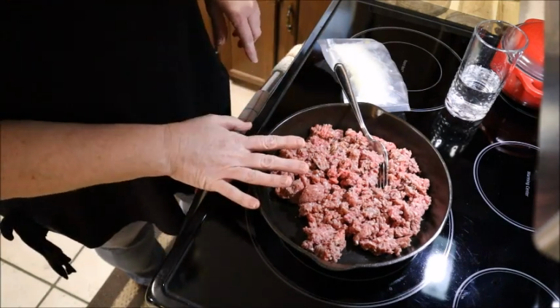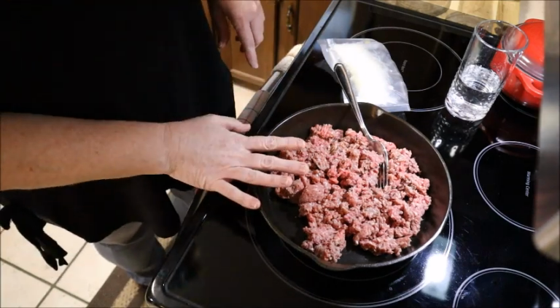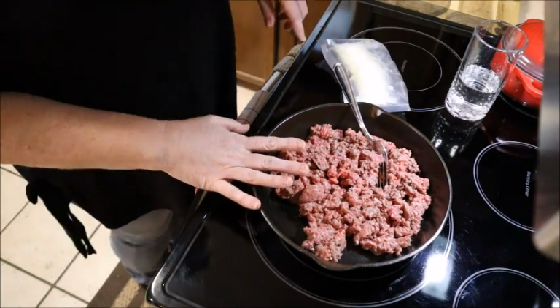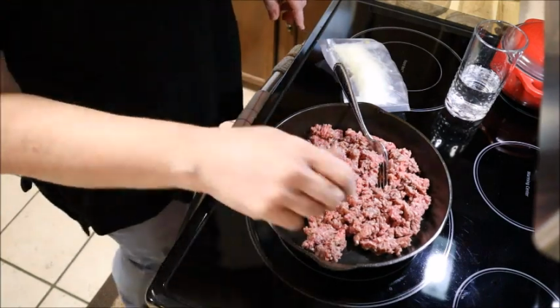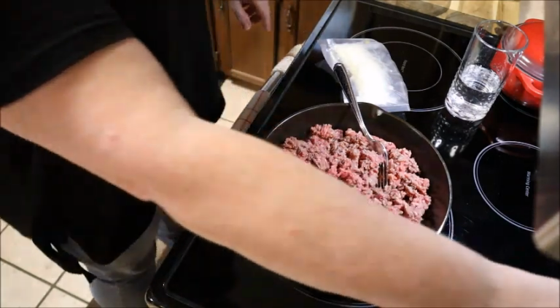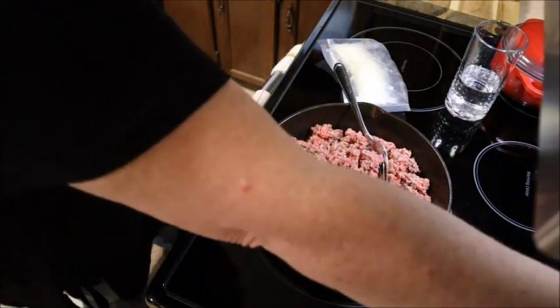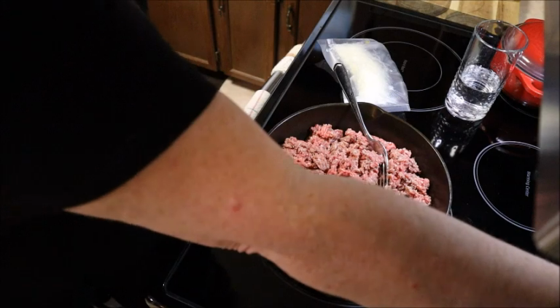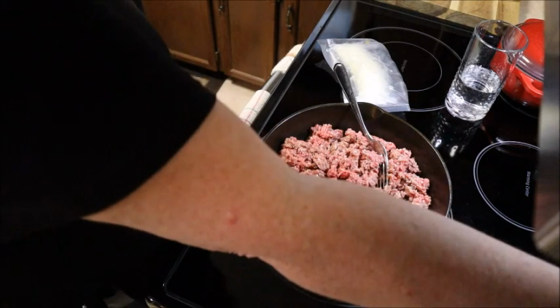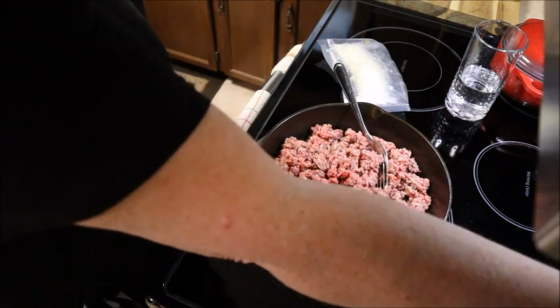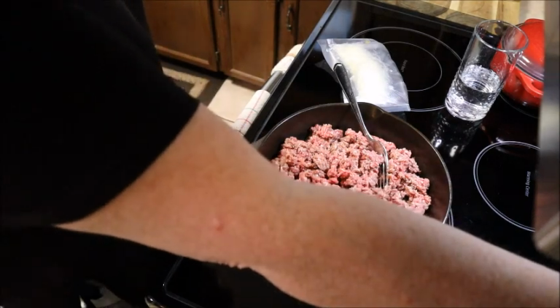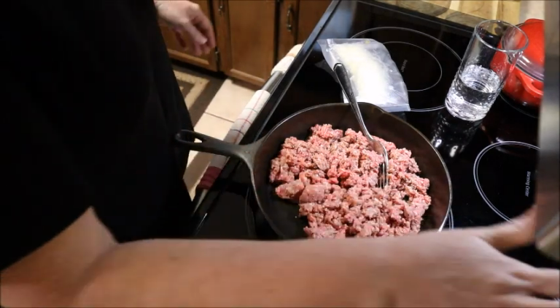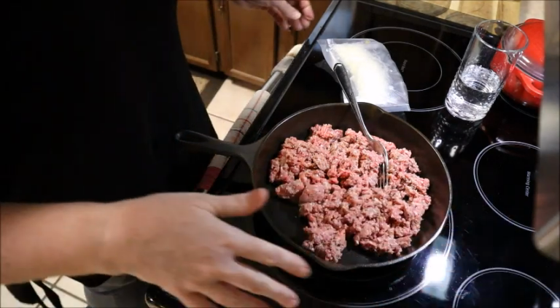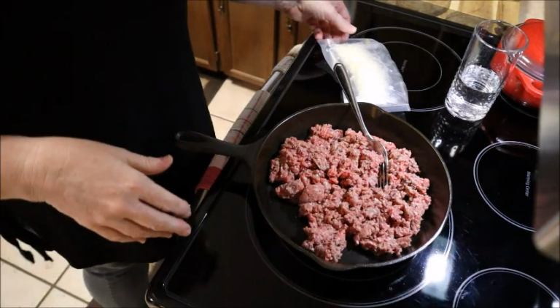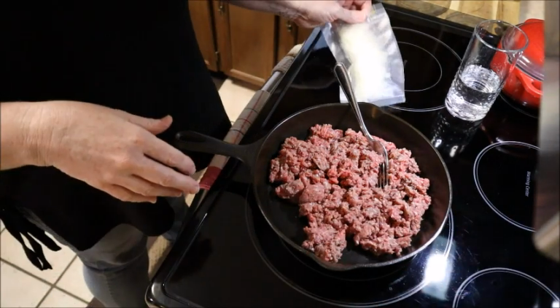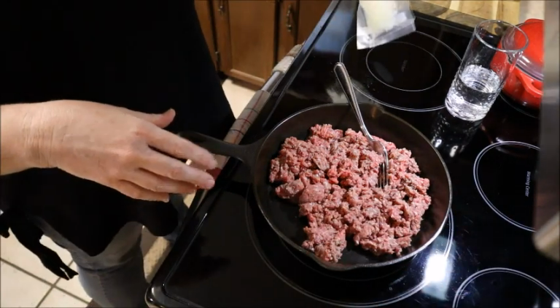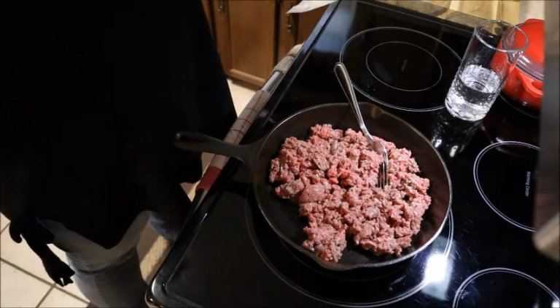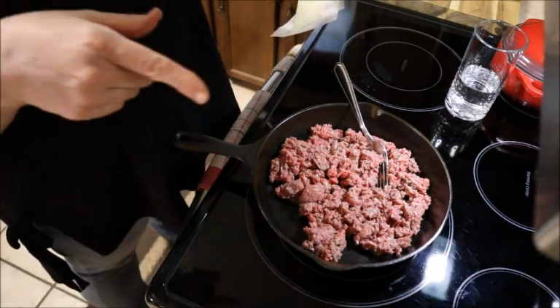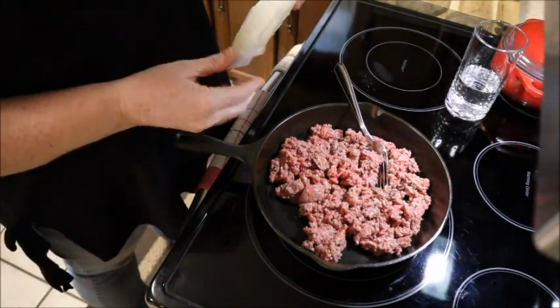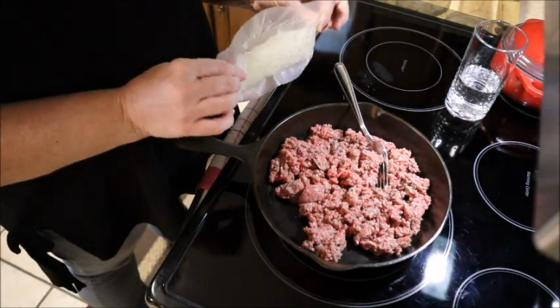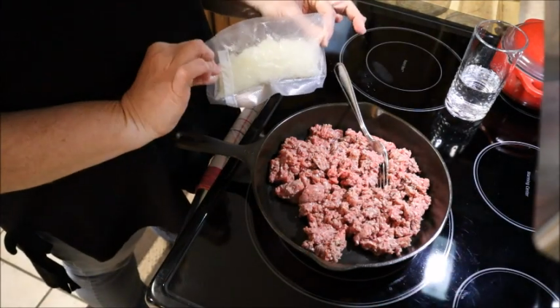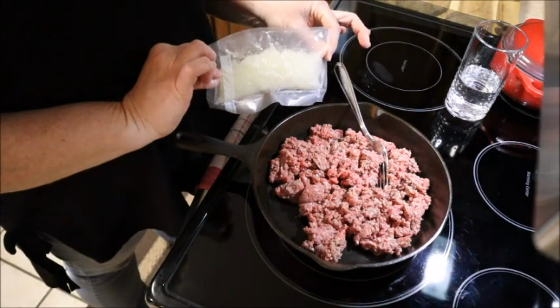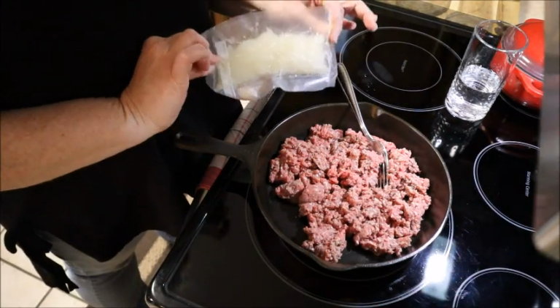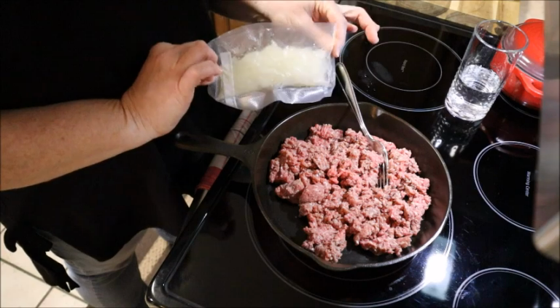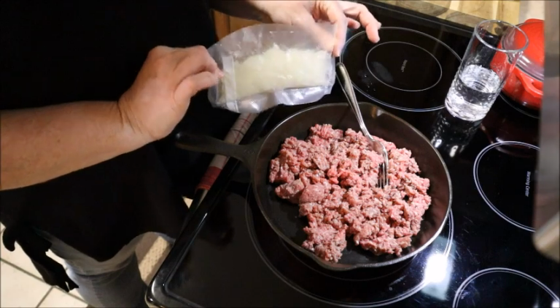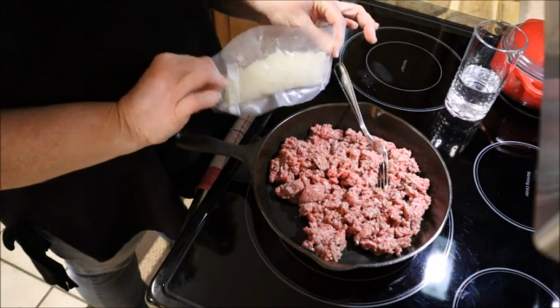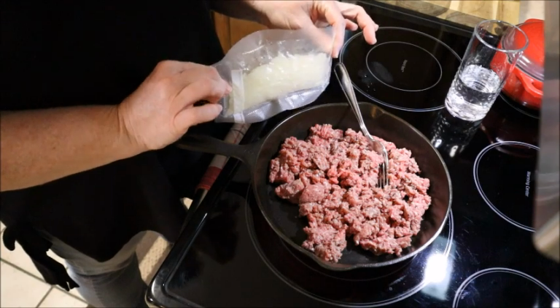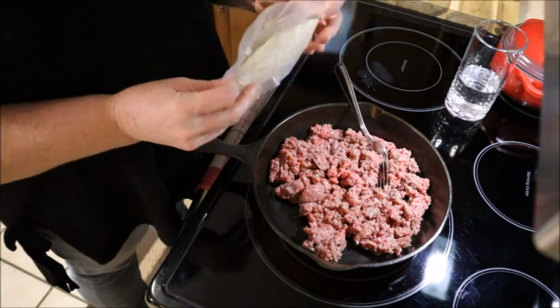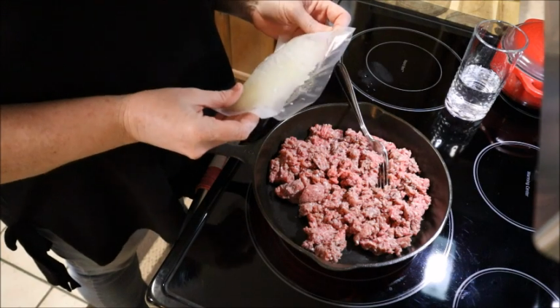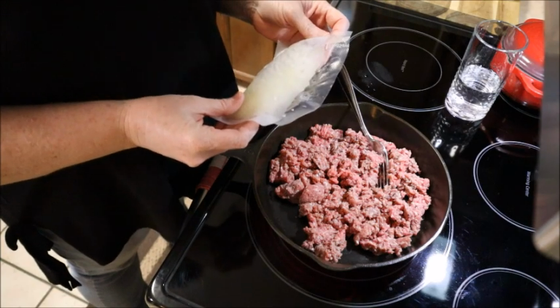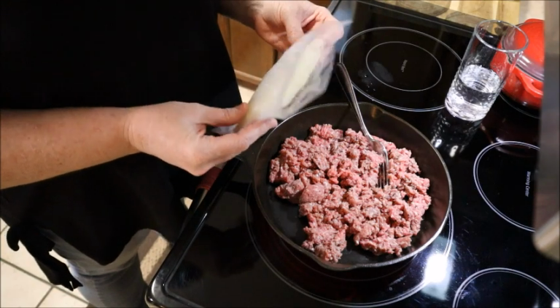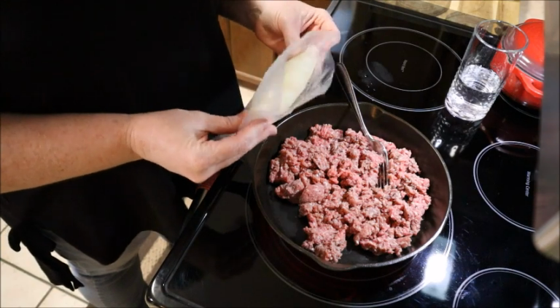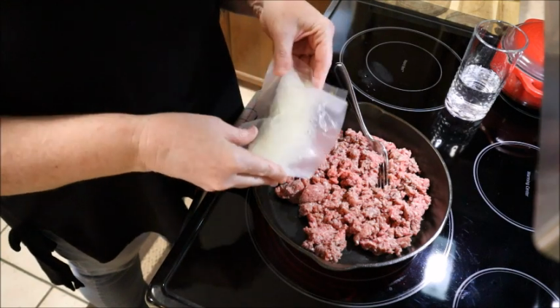I've got a pound of hamburger in here. I'm going to turn my stove on about medium. I also did a video on how I vacuum seal my Vidalia onions, so I got a pack of those and I'm going to put them in there.